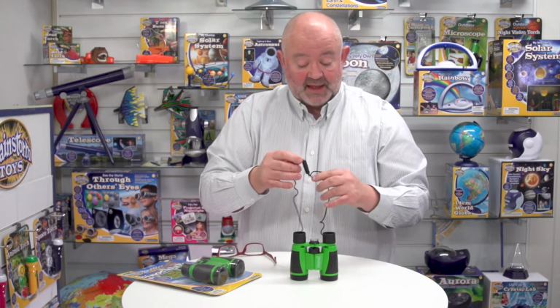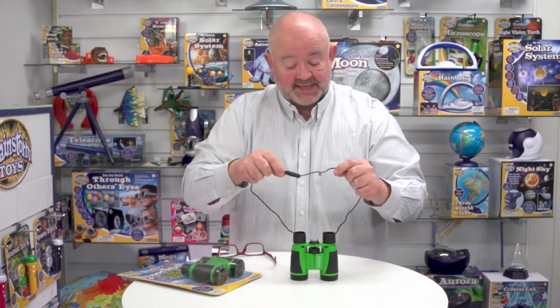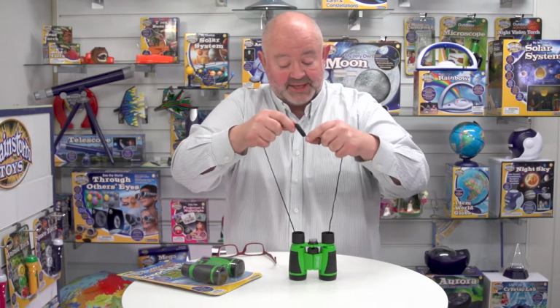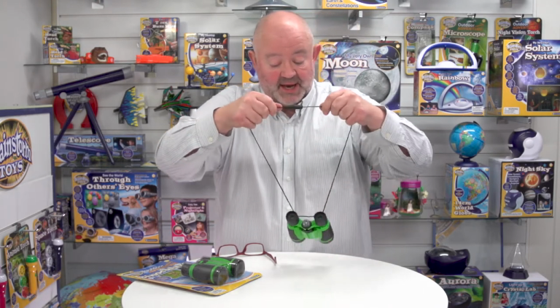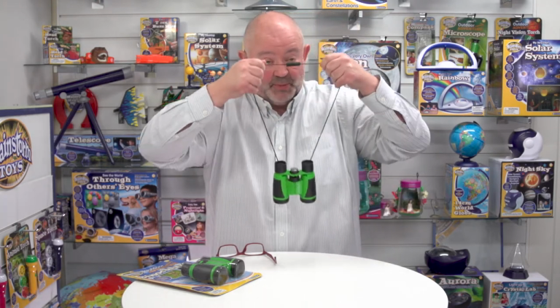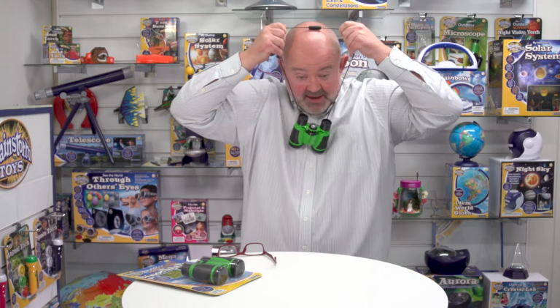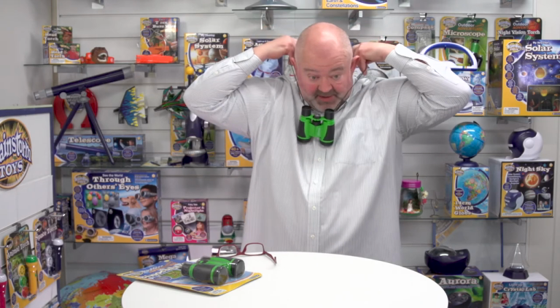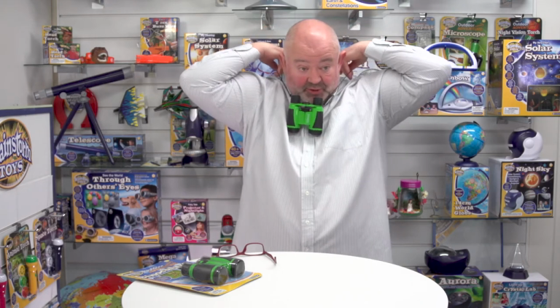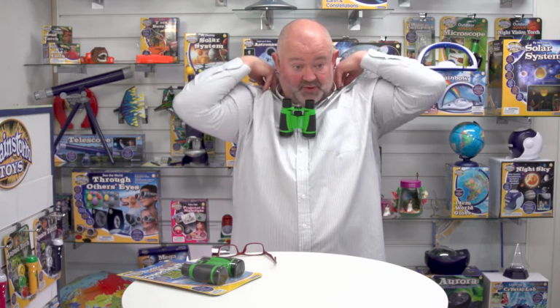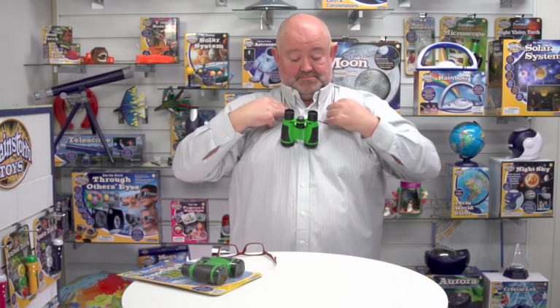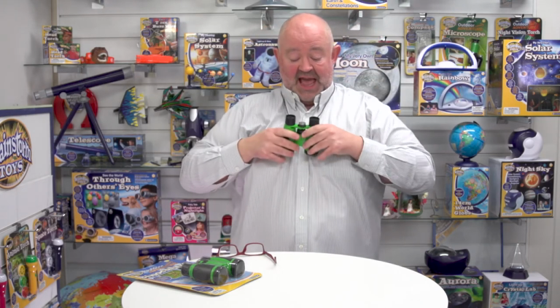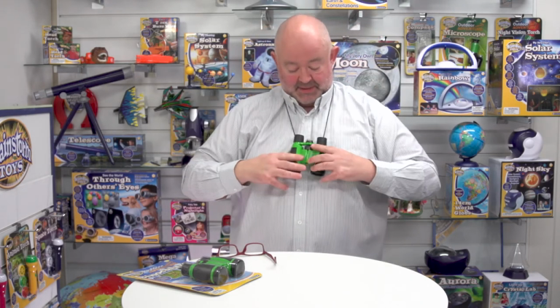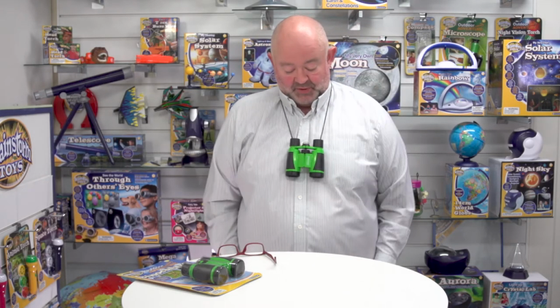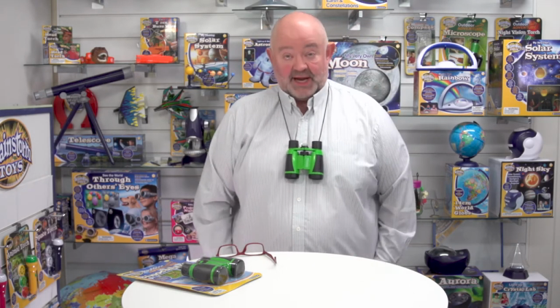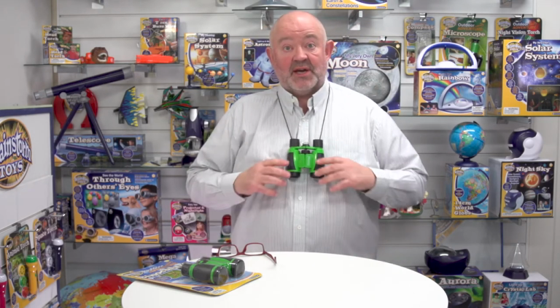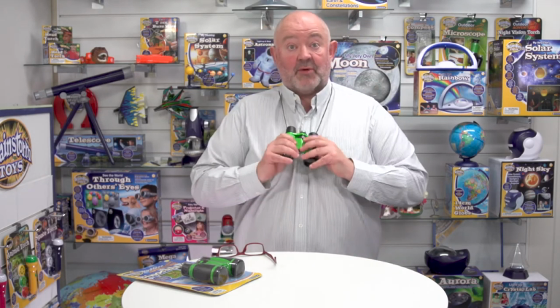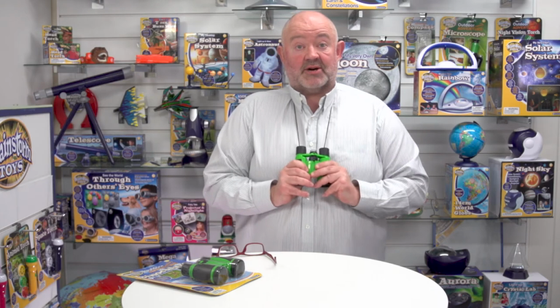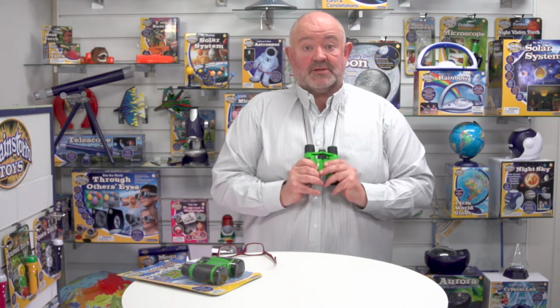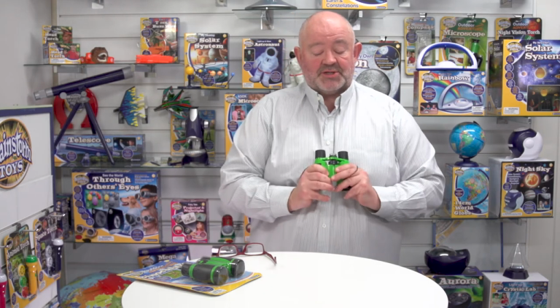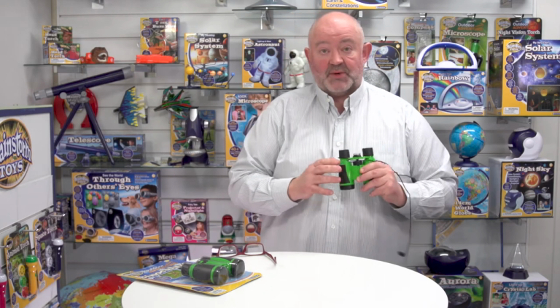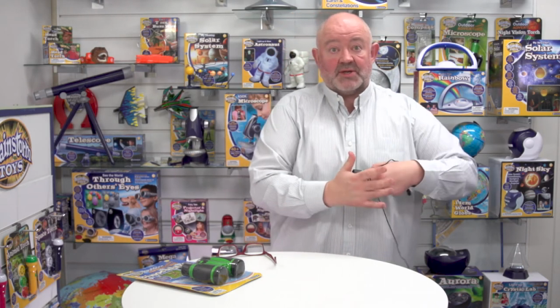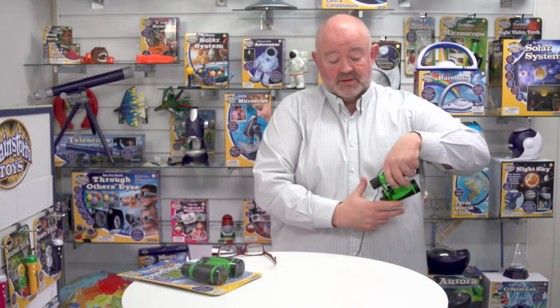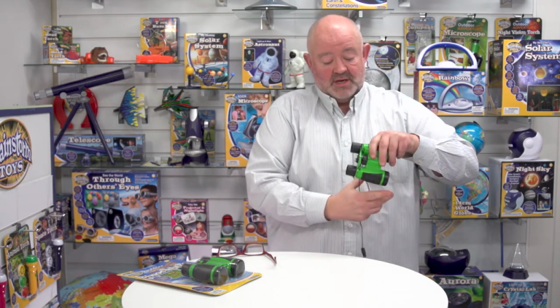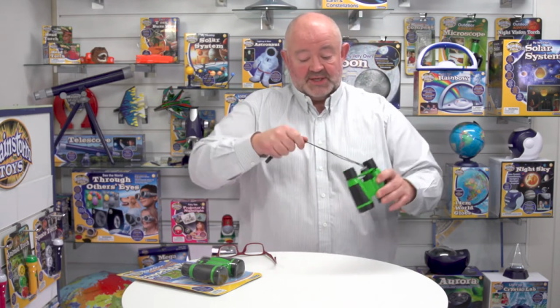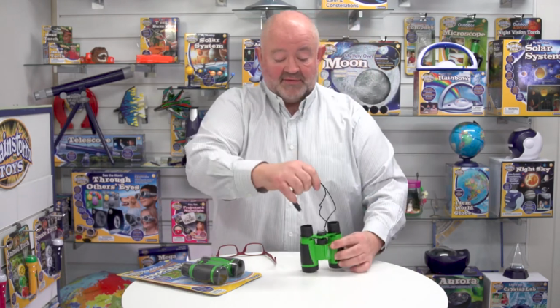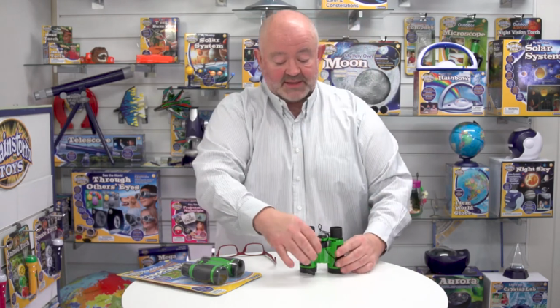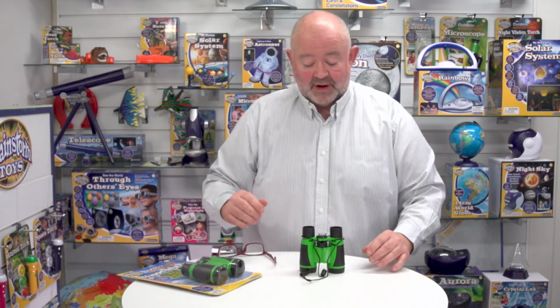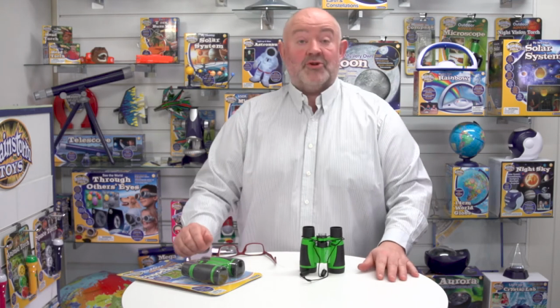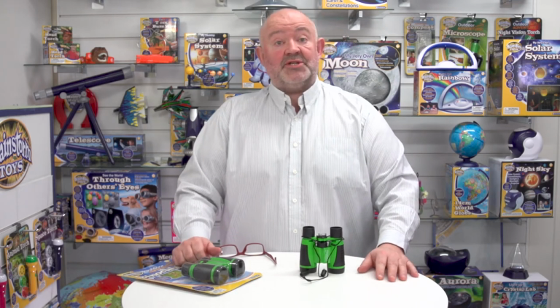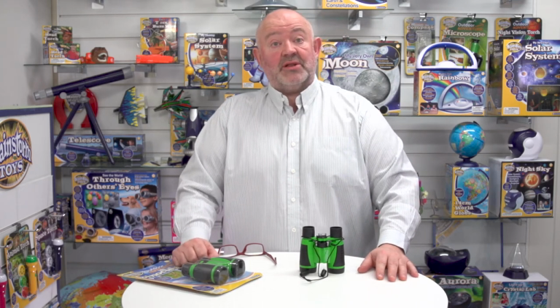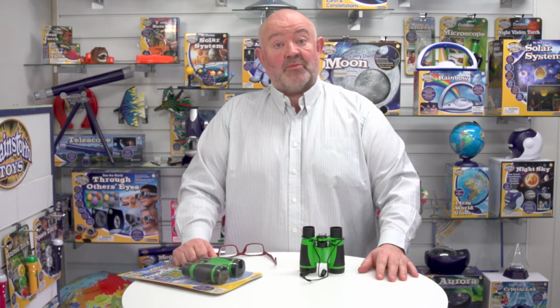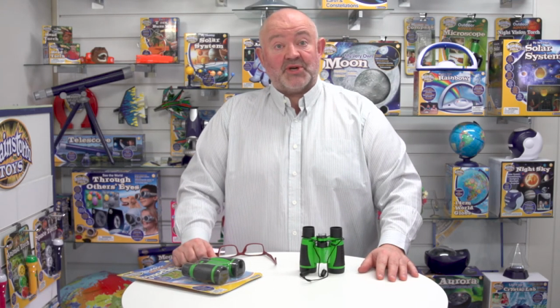The last thing to say is that they're lightweight and eminently portable, because you always want them there. You can put them around your neck with this breakaway lanyard — it just breaks away like so. So there we have it, that's our outdoor adventure binoculars from Brainstorm Toys.